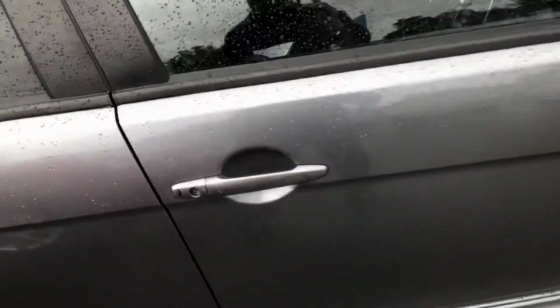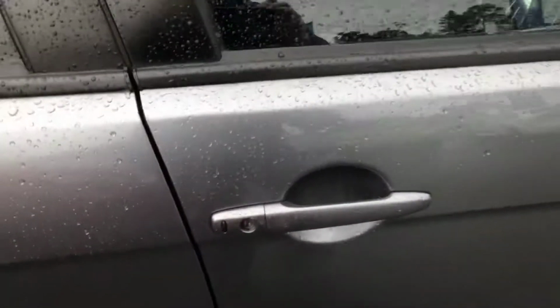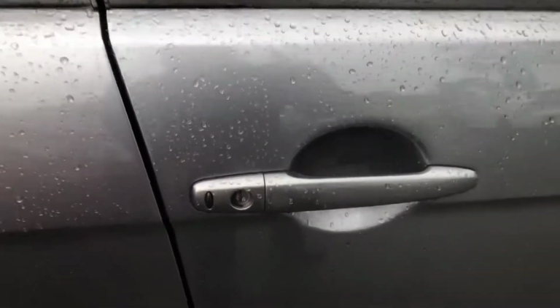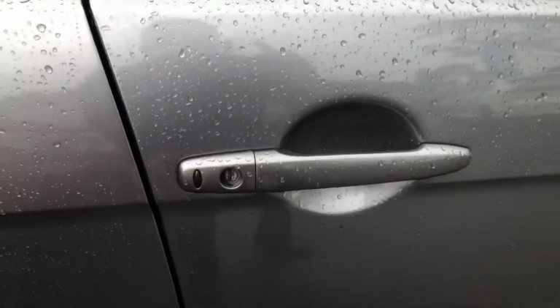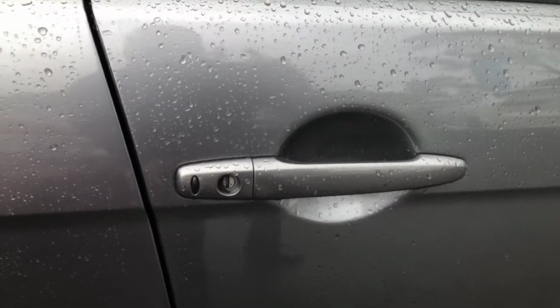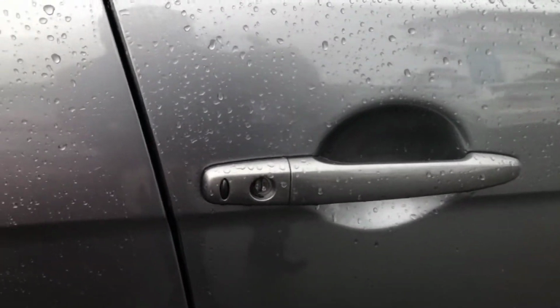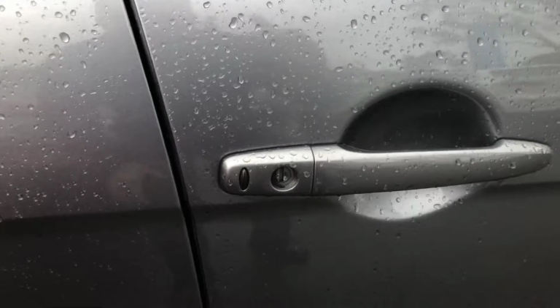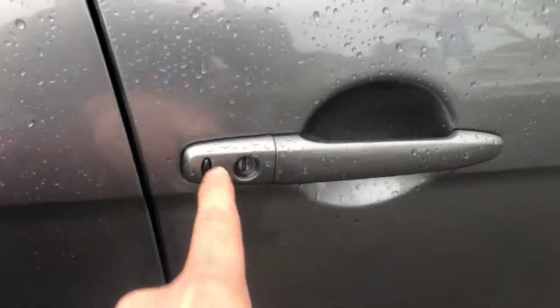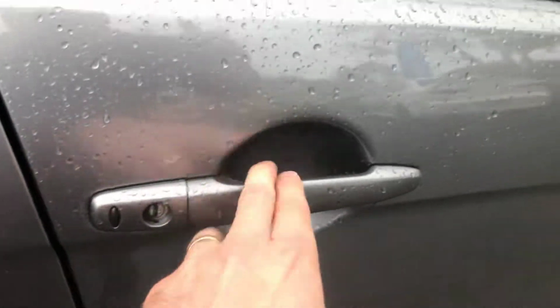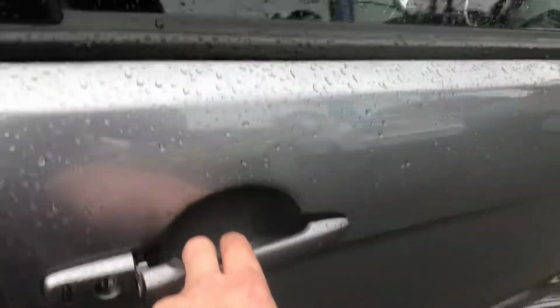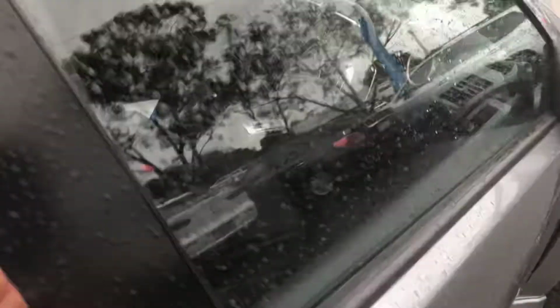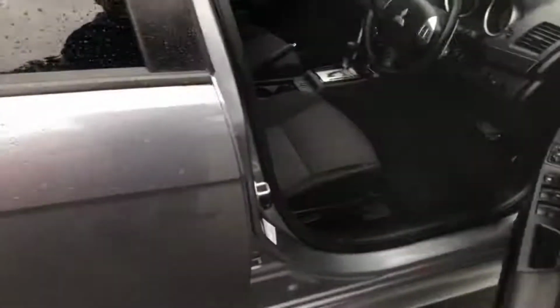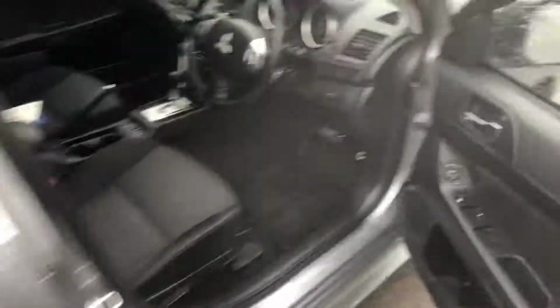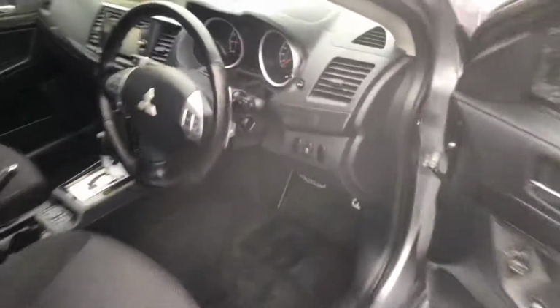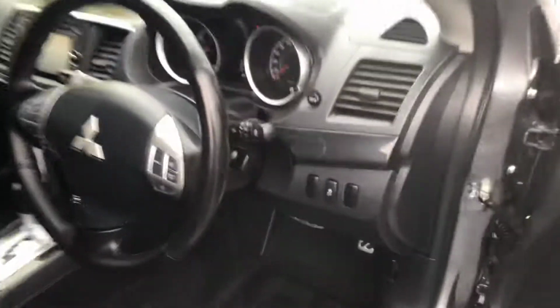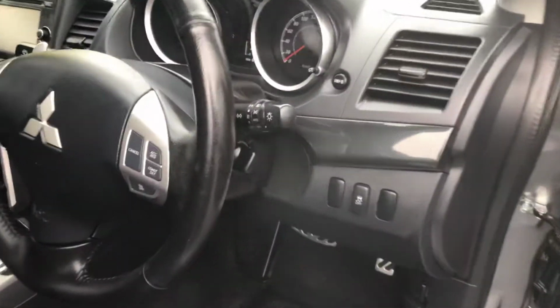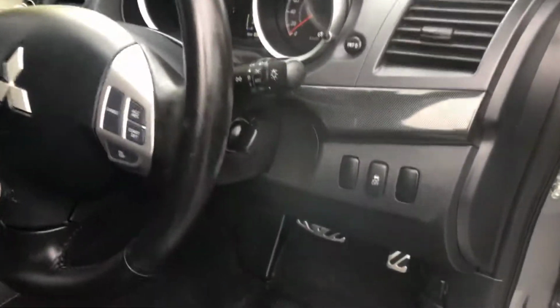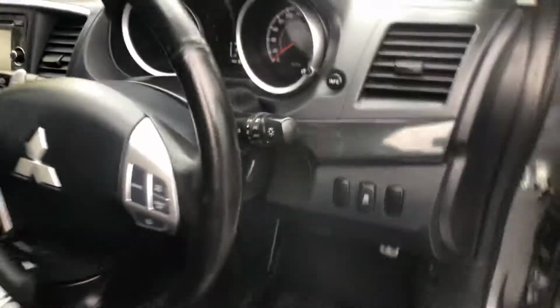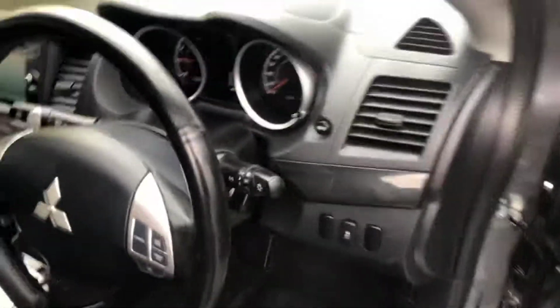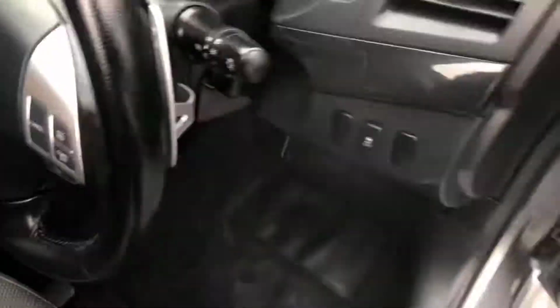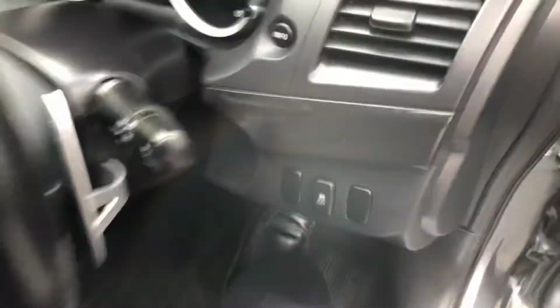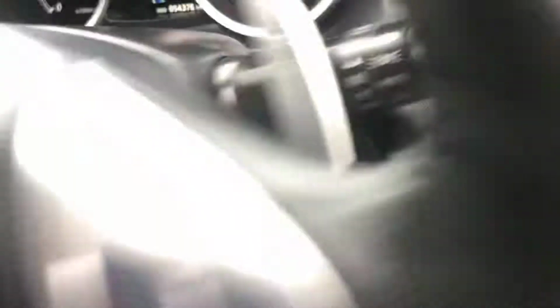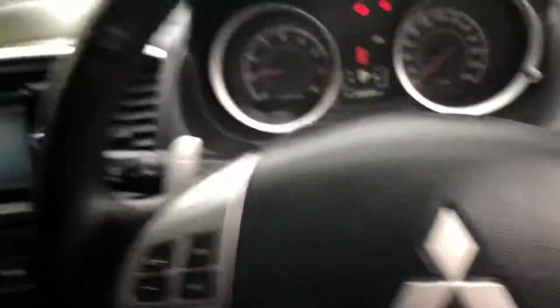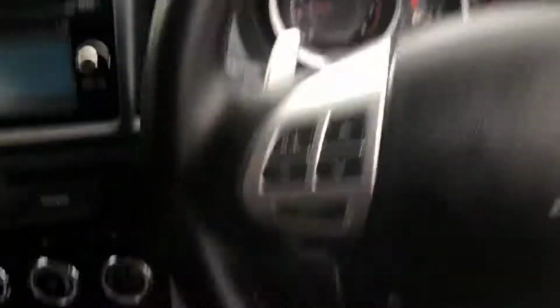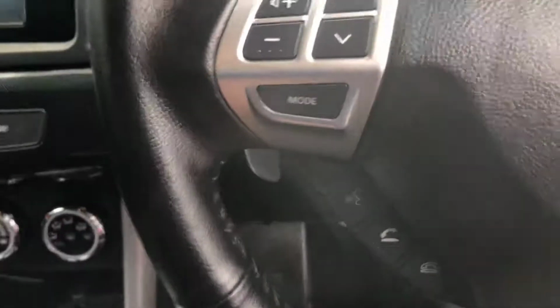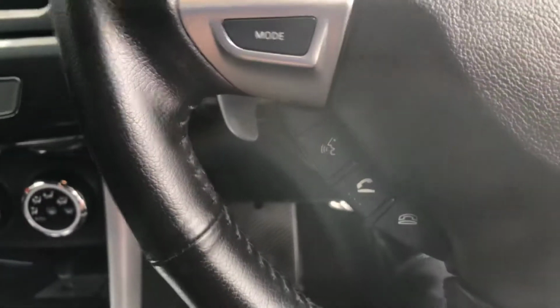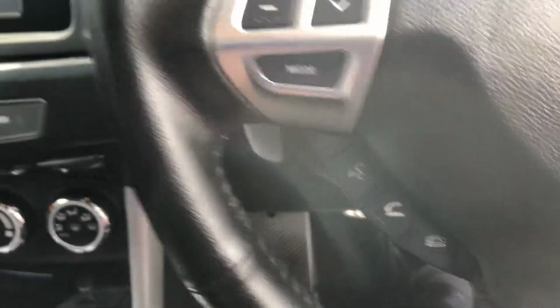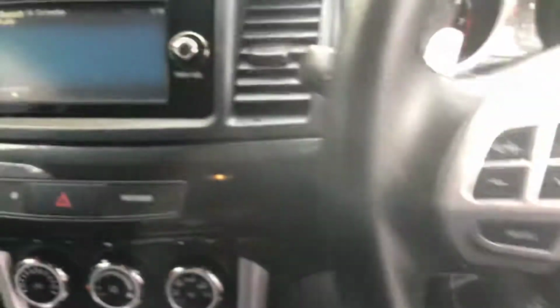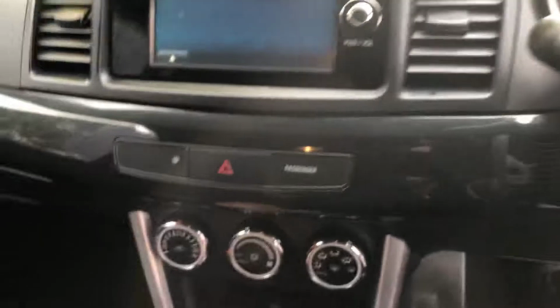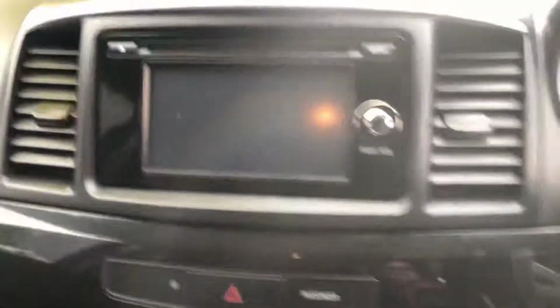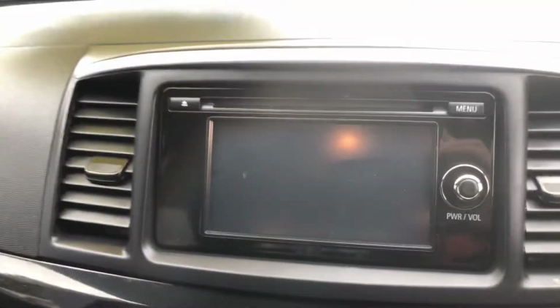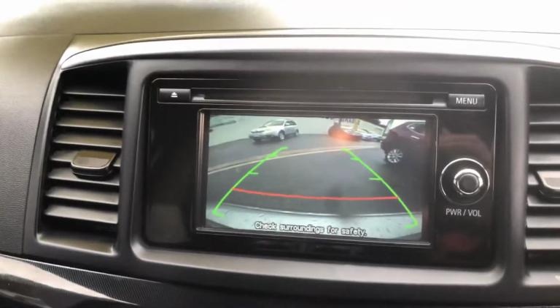You do have smart keys with this vehicle, so push a button and it unlocks as long as you've got the keys on you, along with keyless start as well. You do have Bluetooth connectivity for your phone as you can see, and a reverse camera as well.